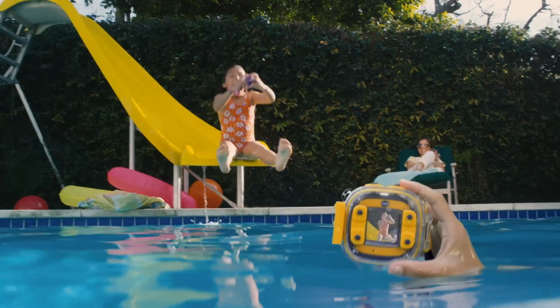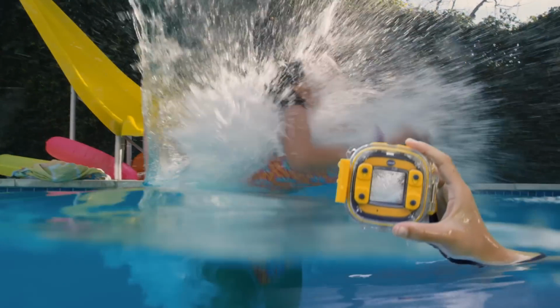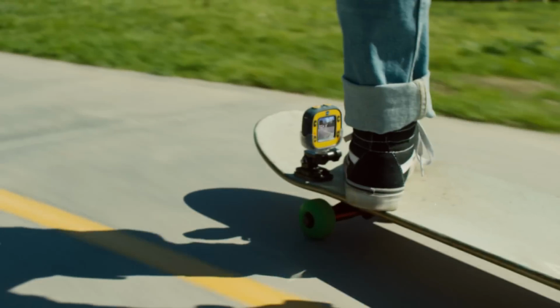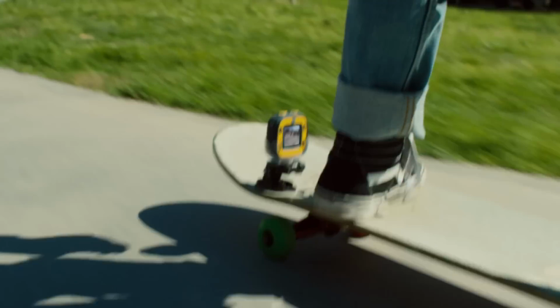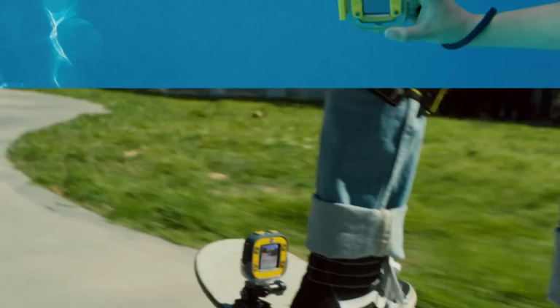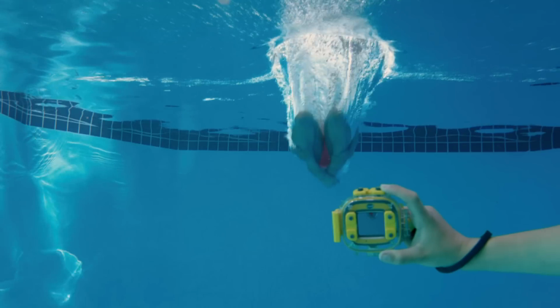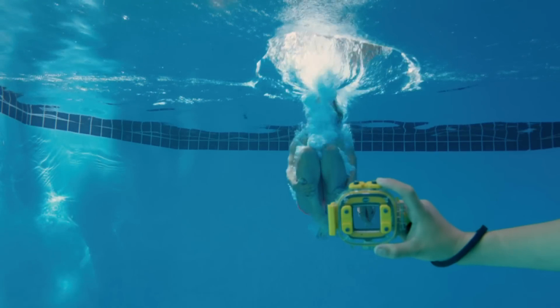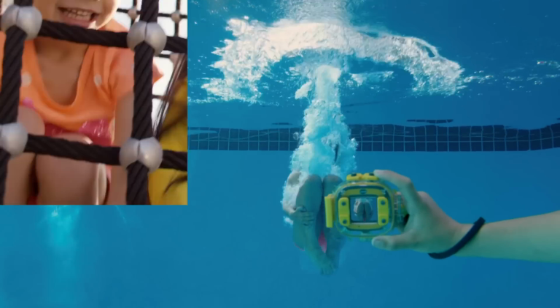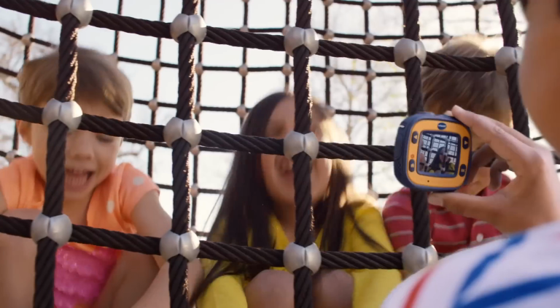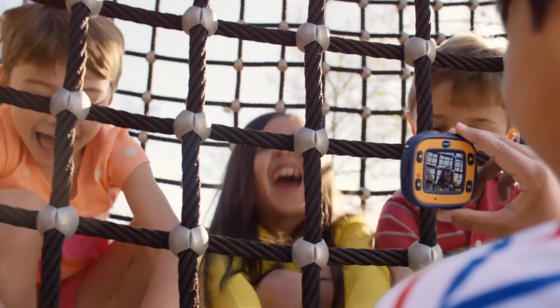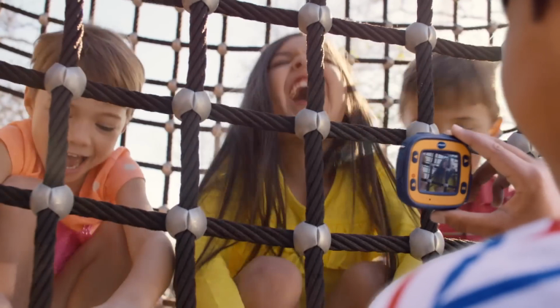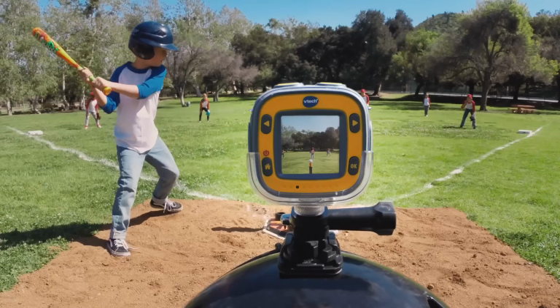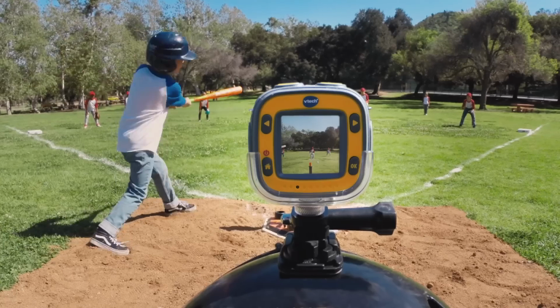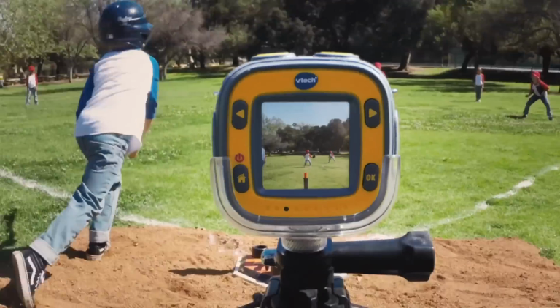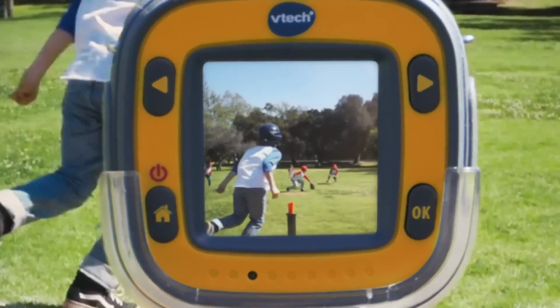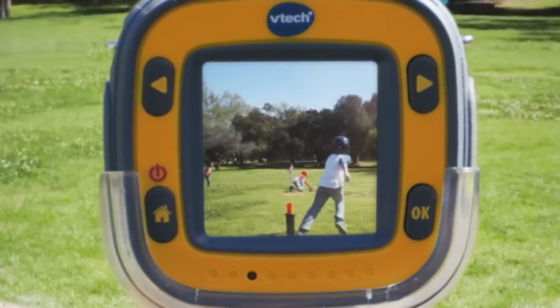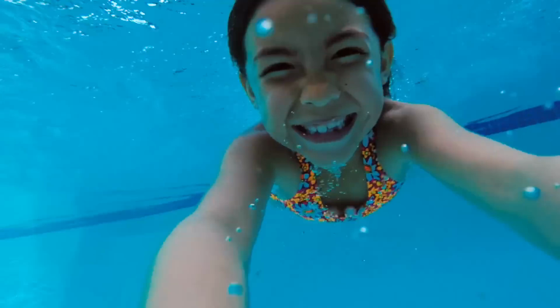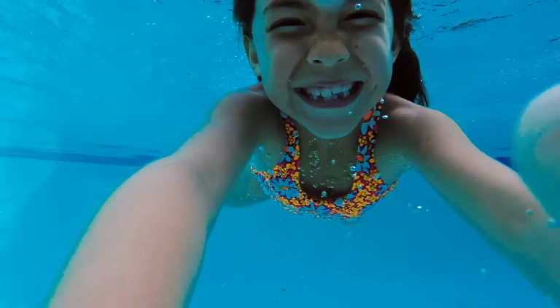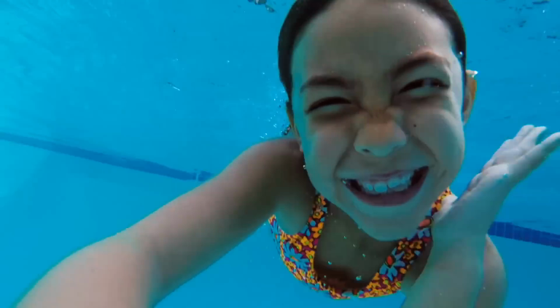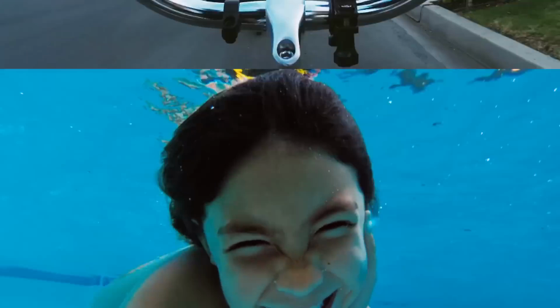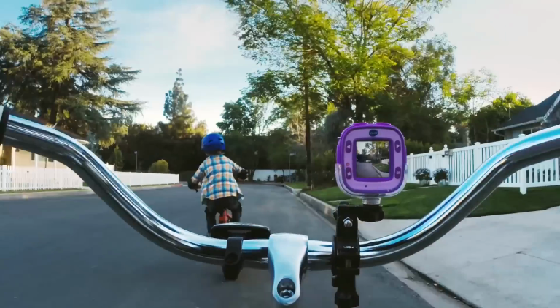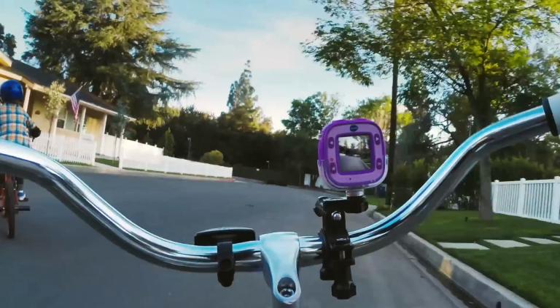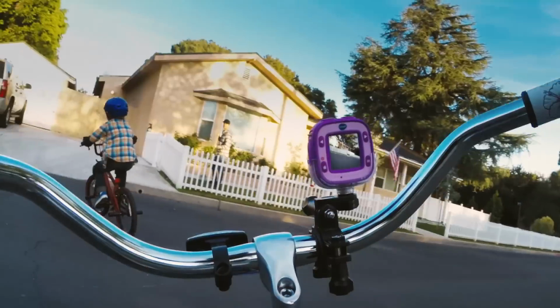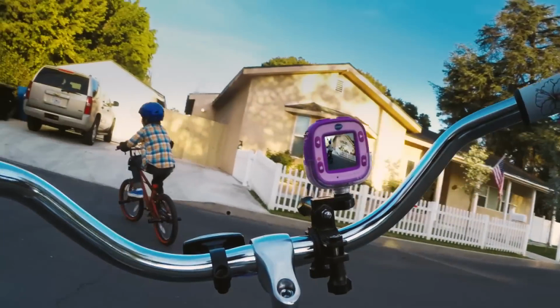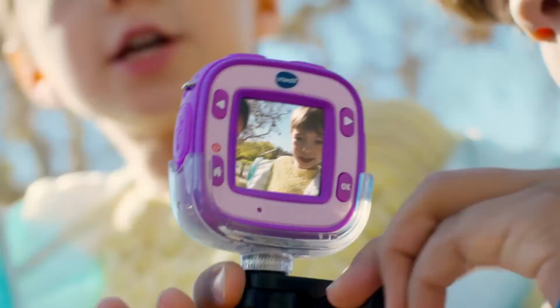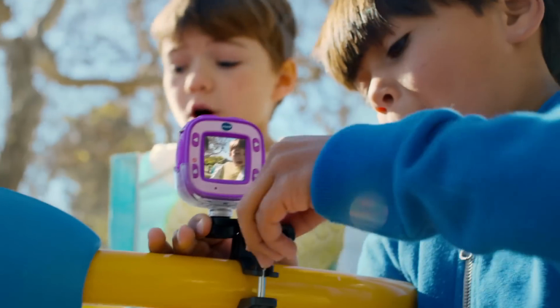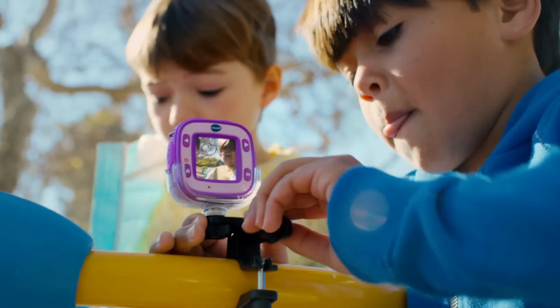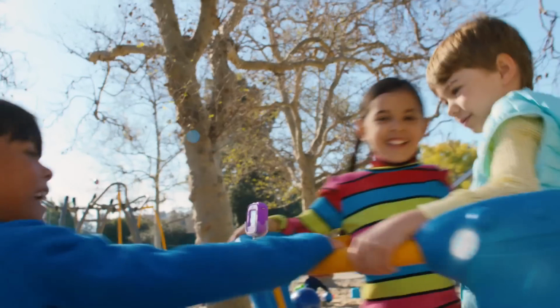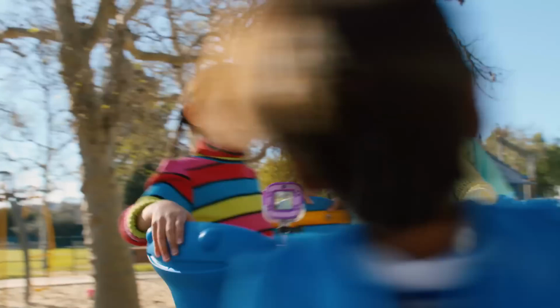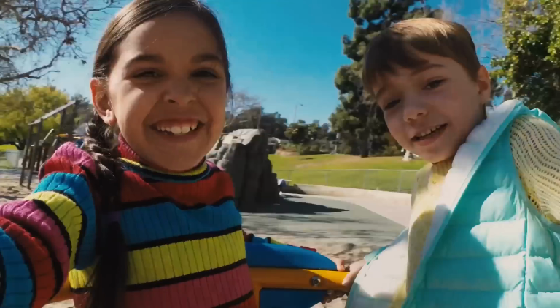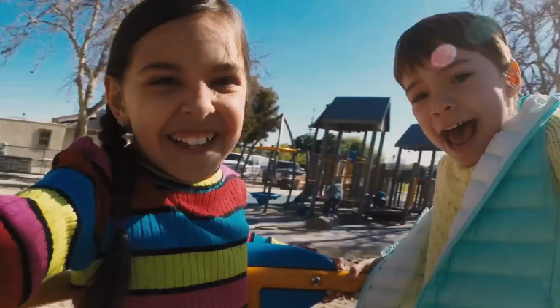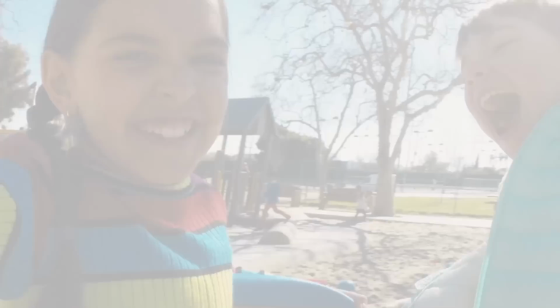Slip and slide and zoom and glide and I can catch it all. When I'm hanging with my friends or even playing ball. It's fun underwater, I'll hook it to your bike. Kitty Zoom Action Cam, take it where you like.